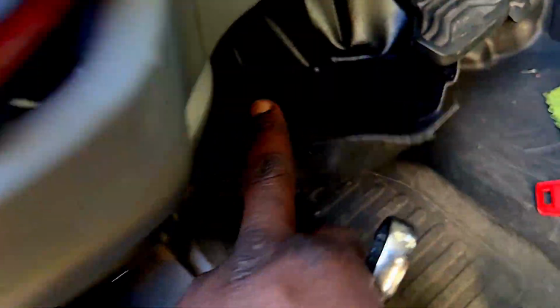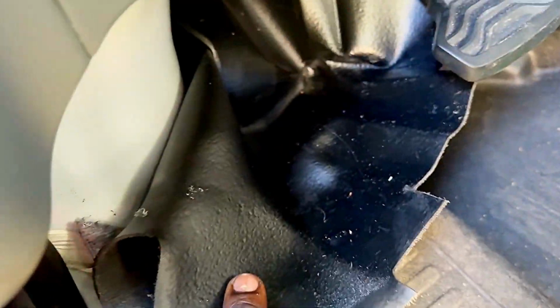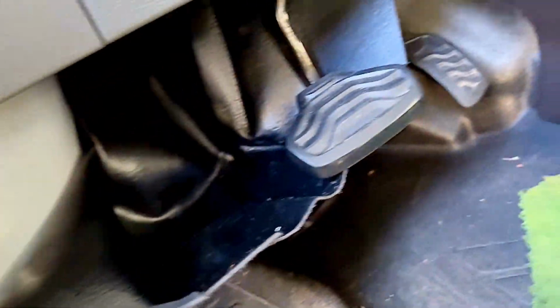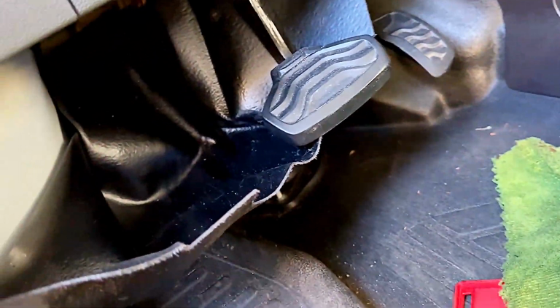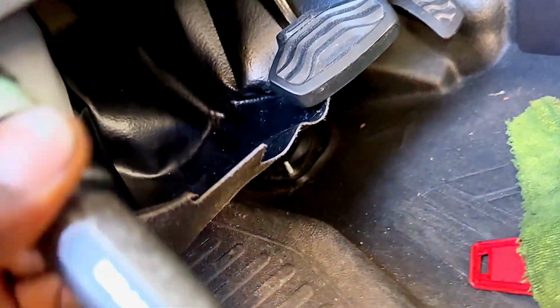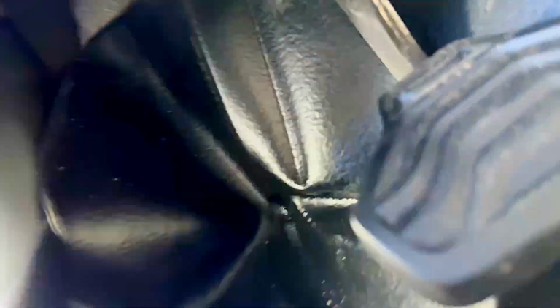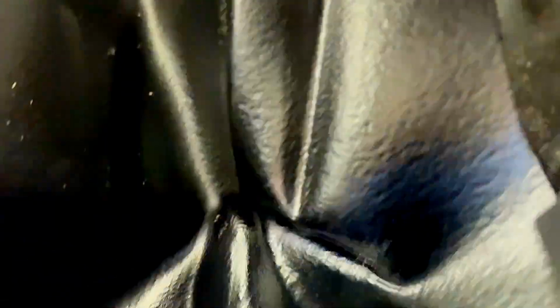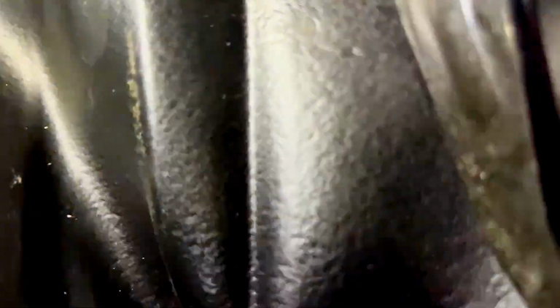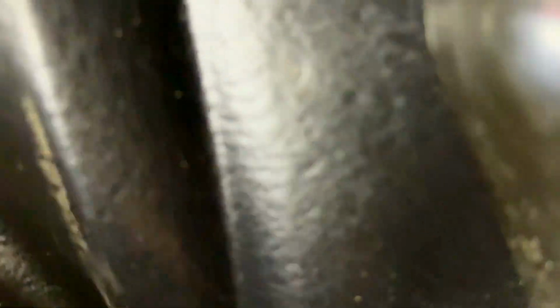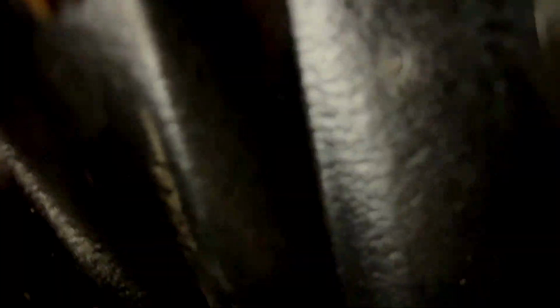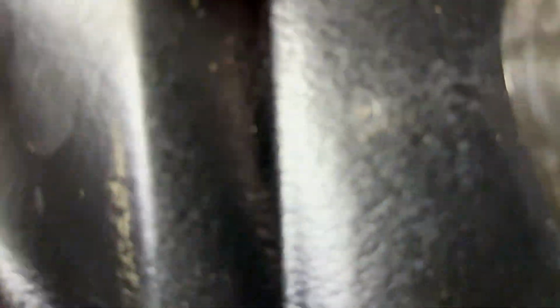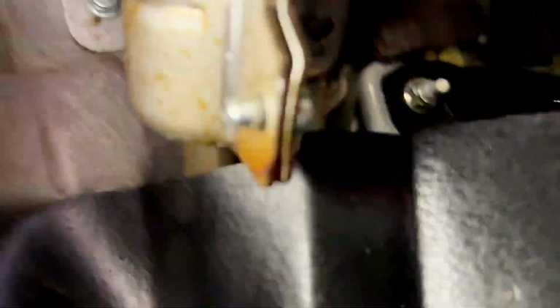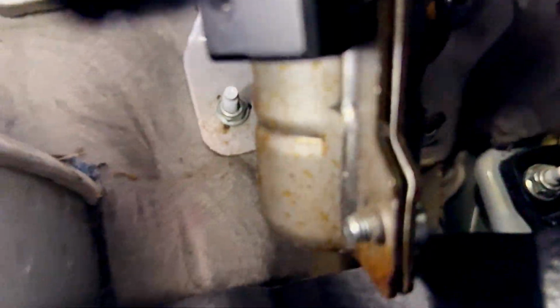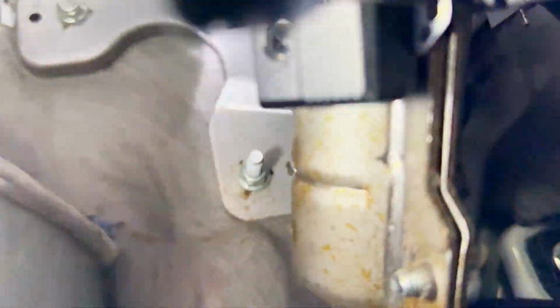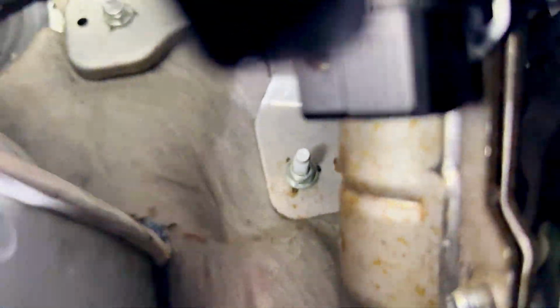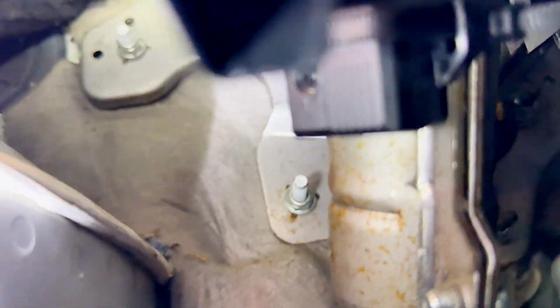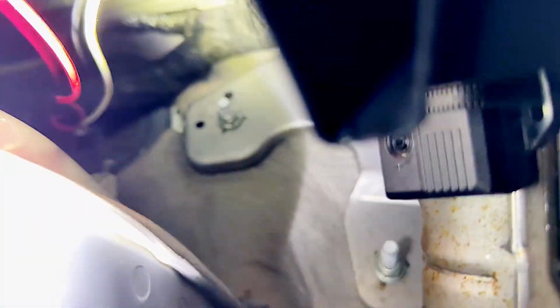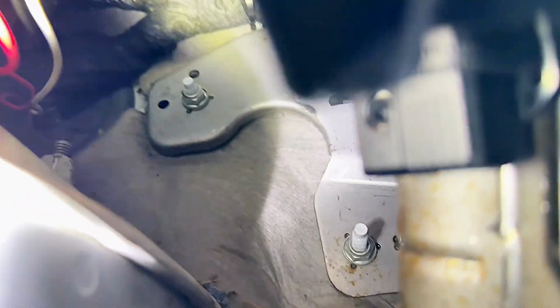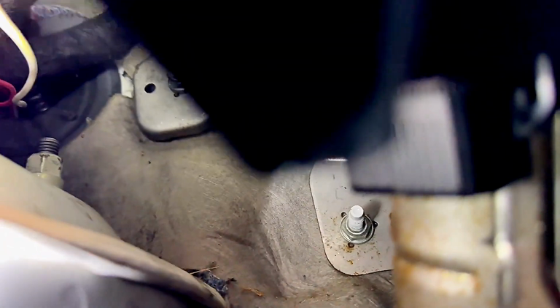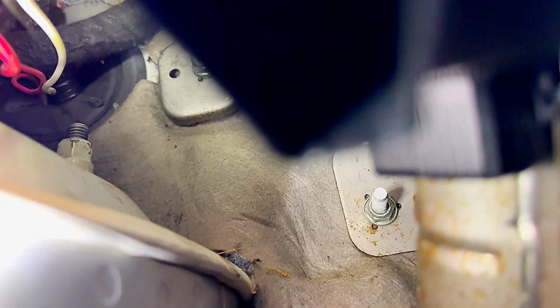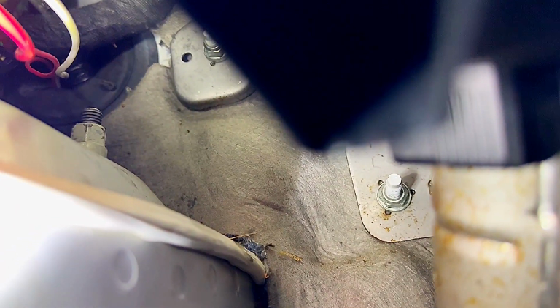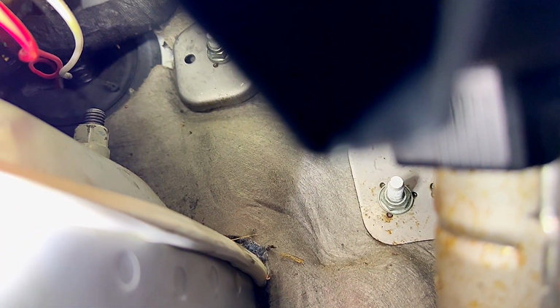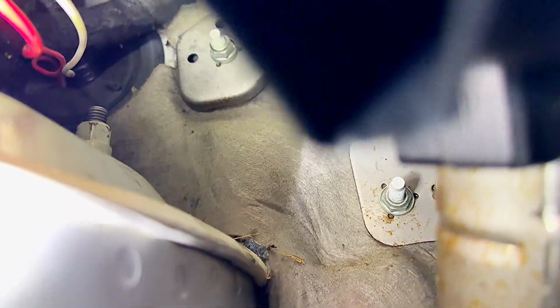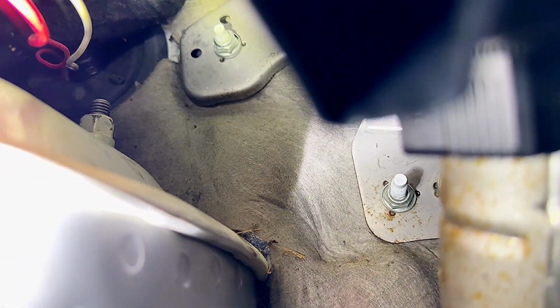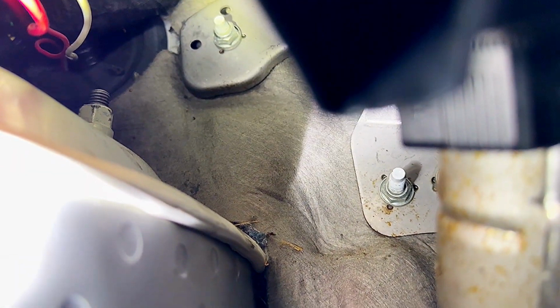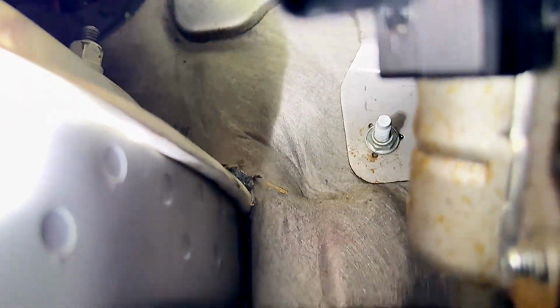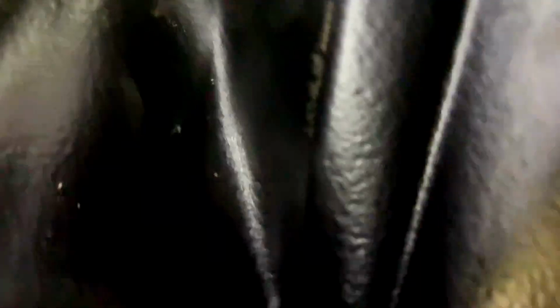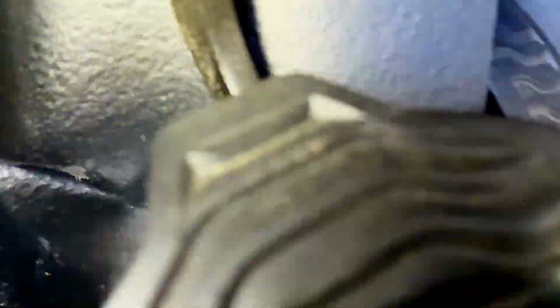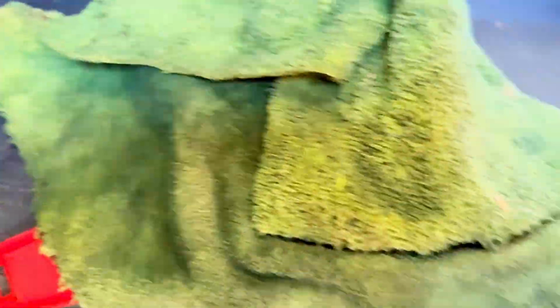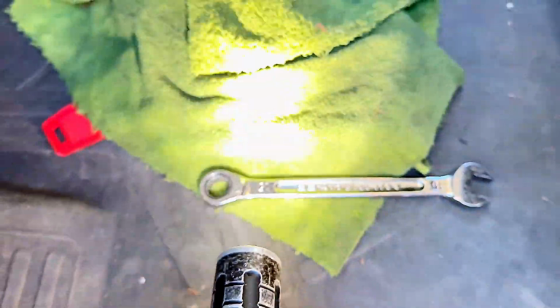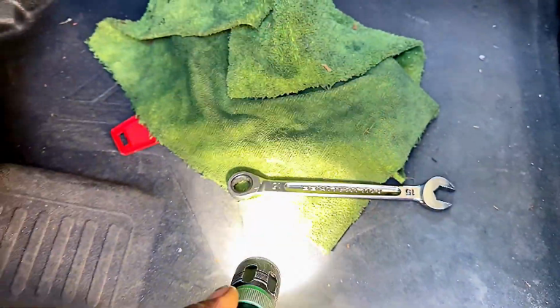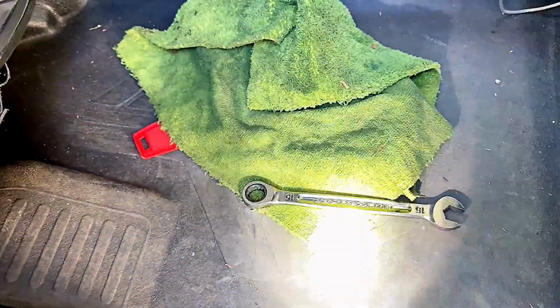I pull on this black piece and get the flashlight and shine it up on the wall for this shot. That's one of the nuts right here, guys. You need a 15mm socket or wrench to remove those nuts.